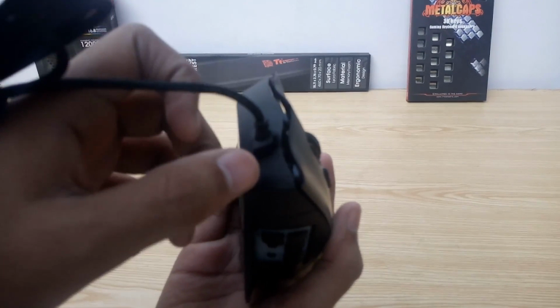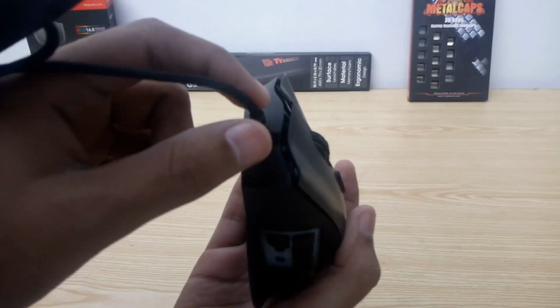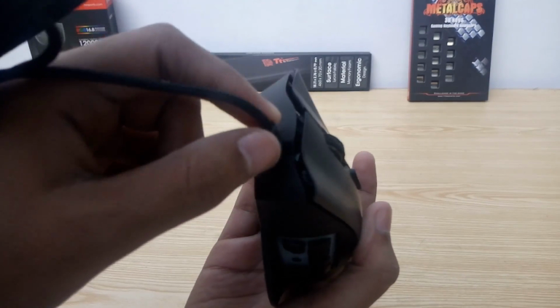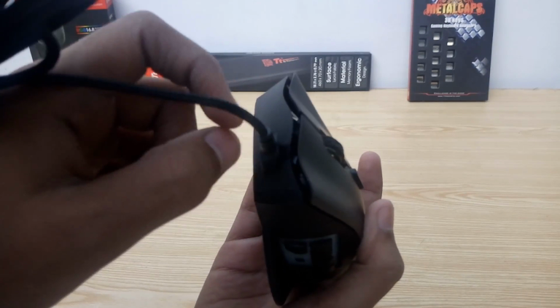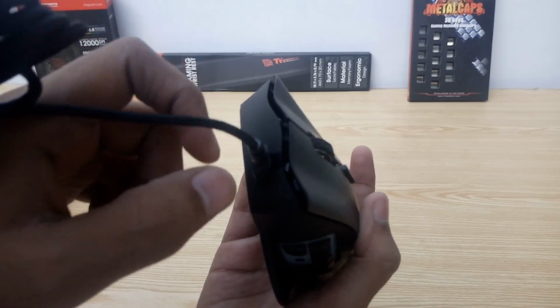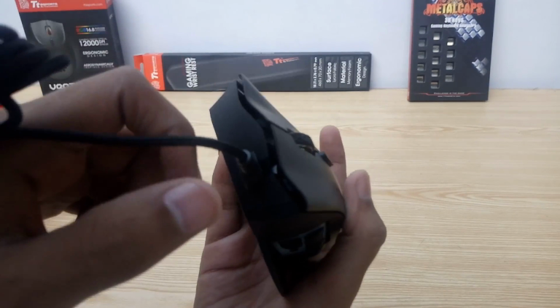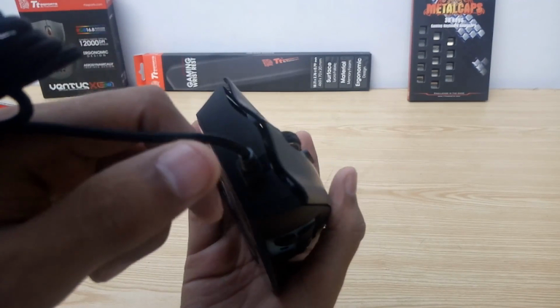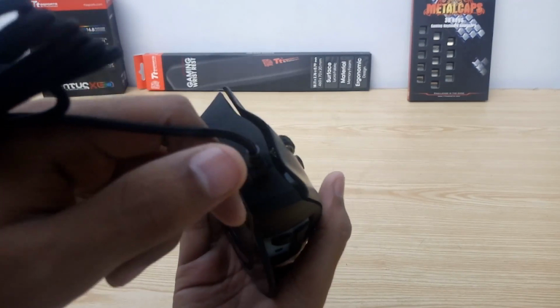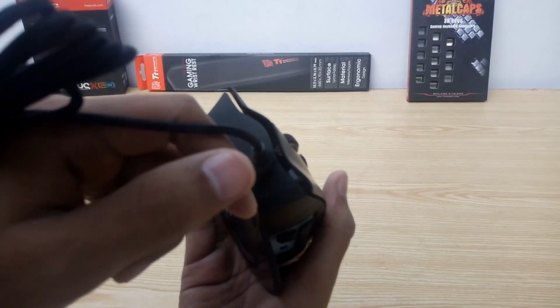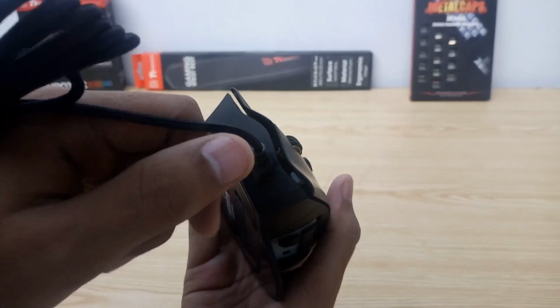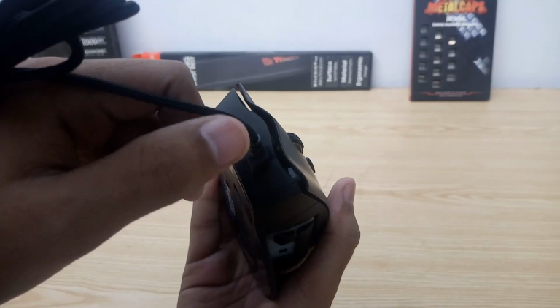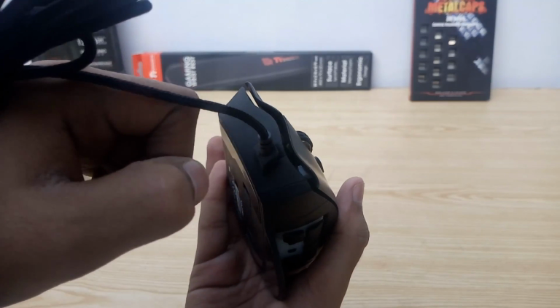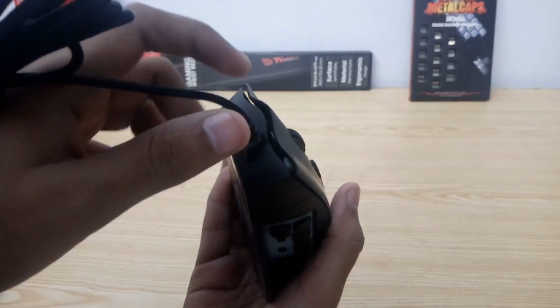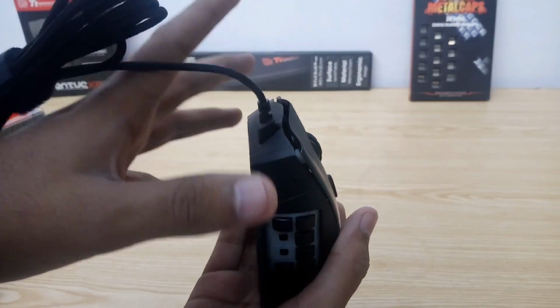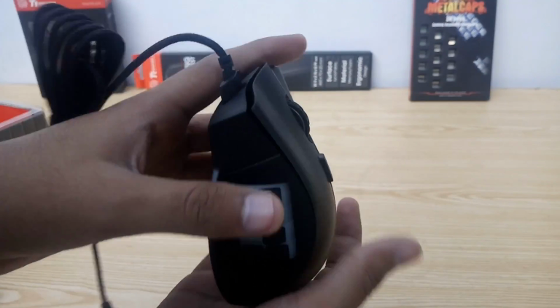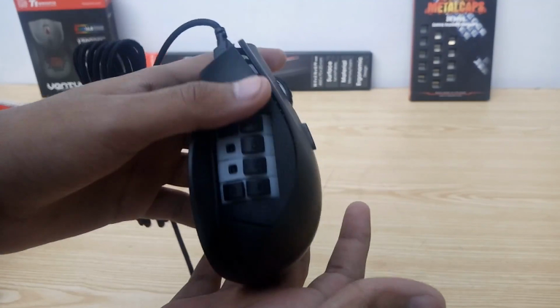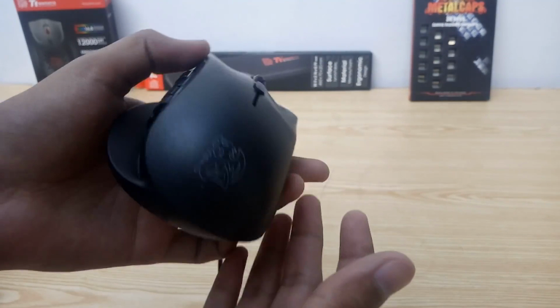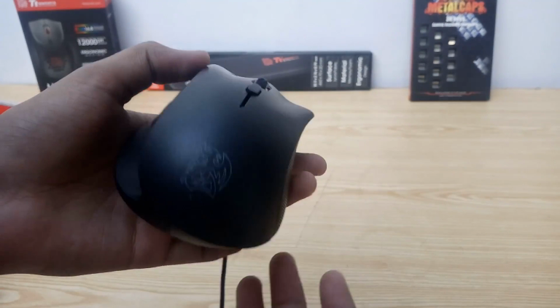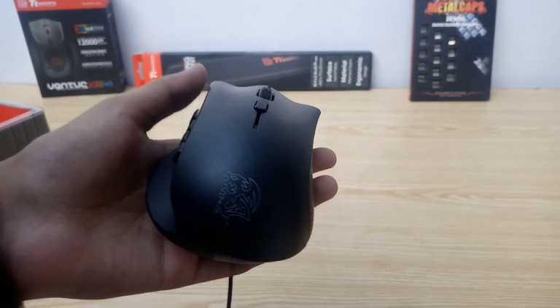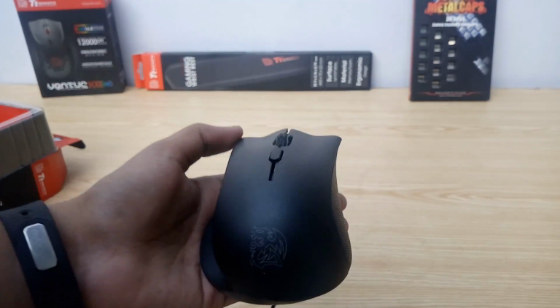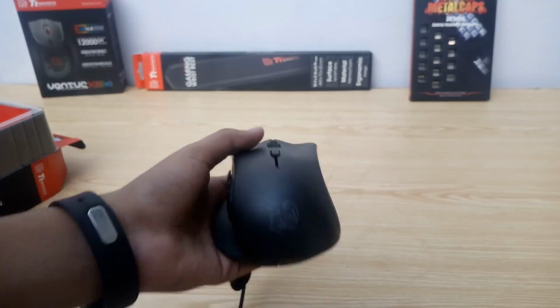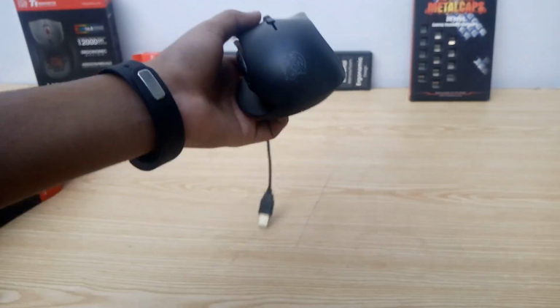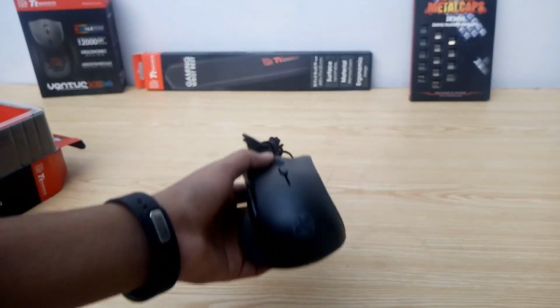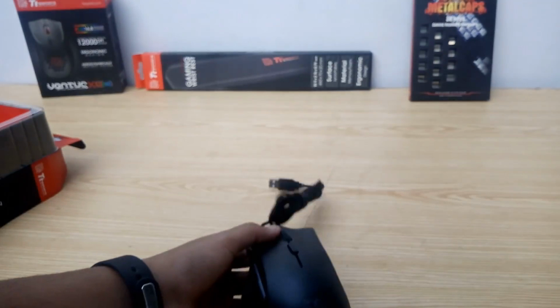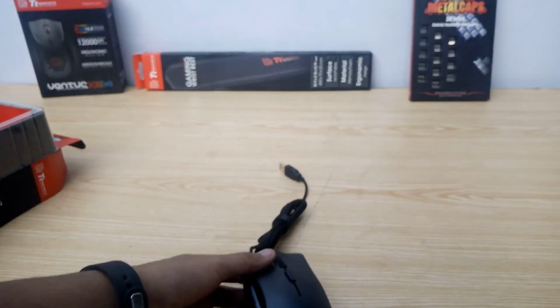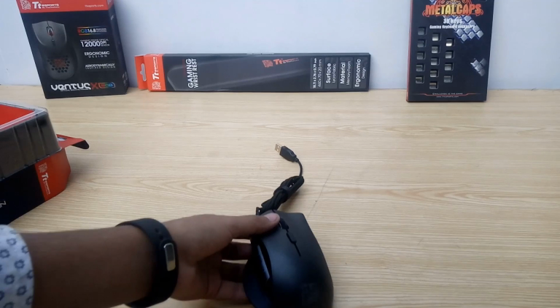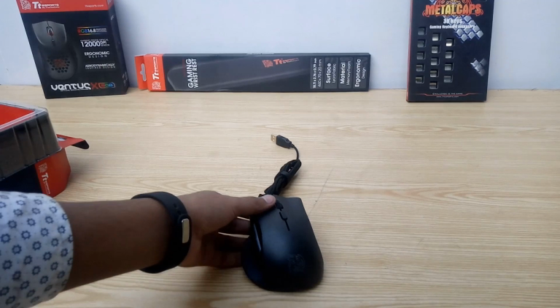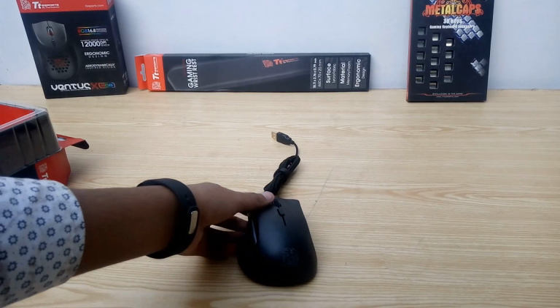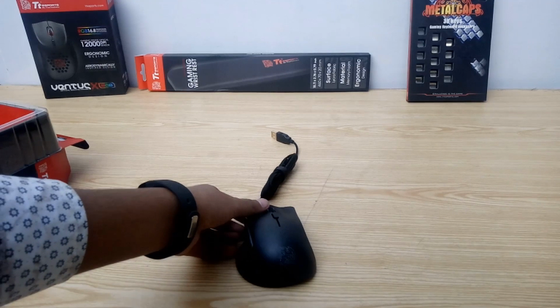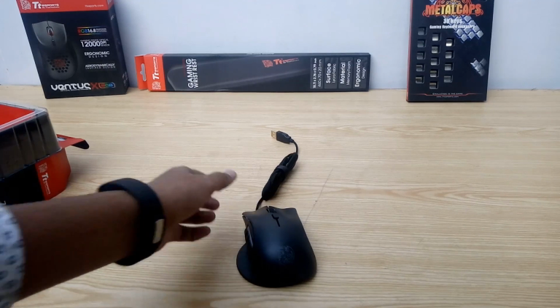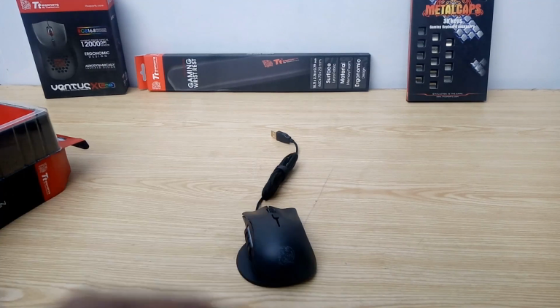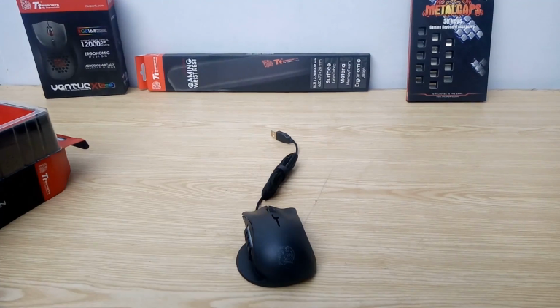That was the TT Sports Nemesis Switch RGB Gaming Mouse. I'll be doing a detailed review of this mouse on DragonBlogger.com soon, so don't forget to check that out. Ahmad Qasim out.